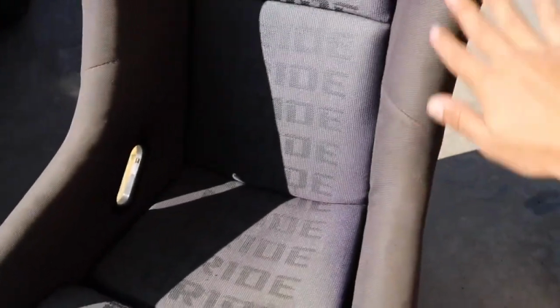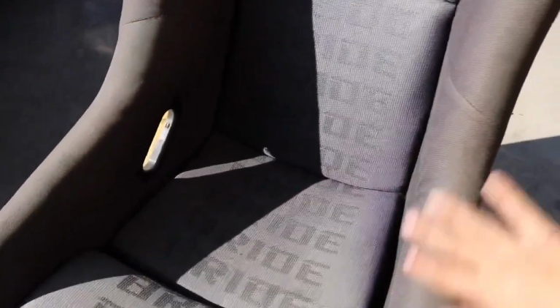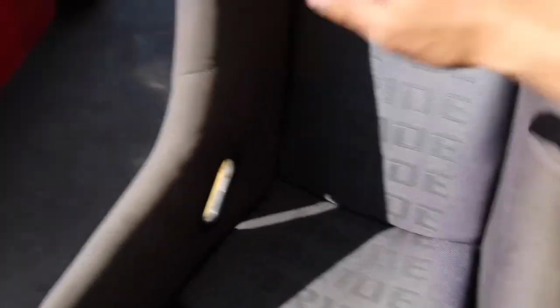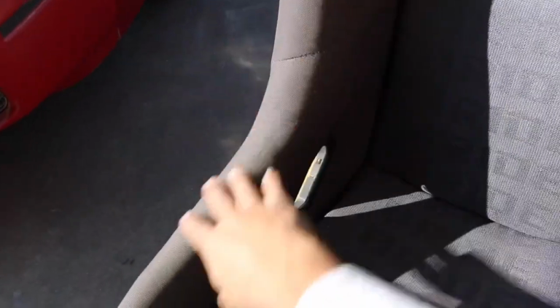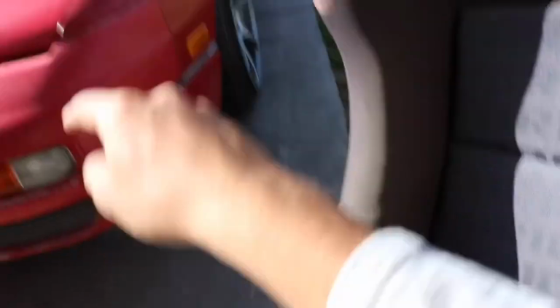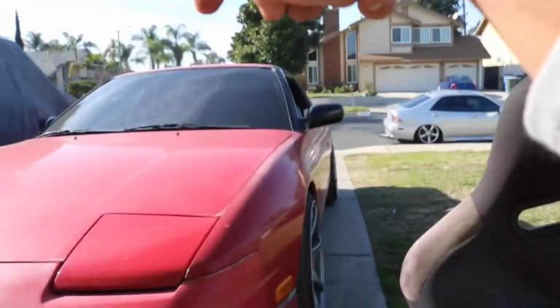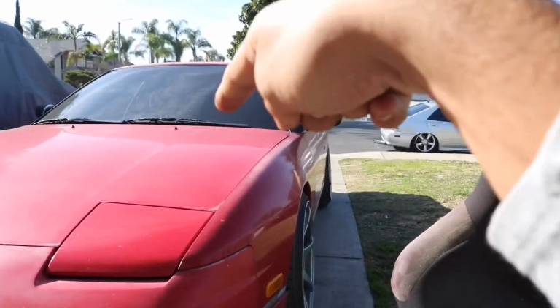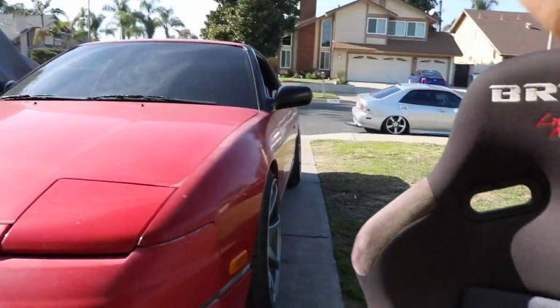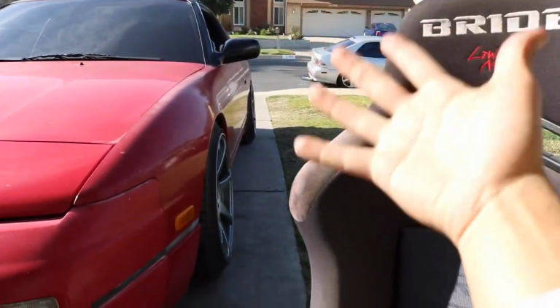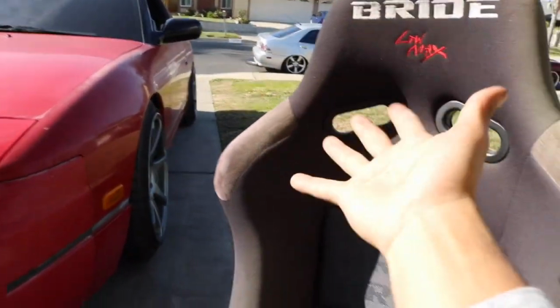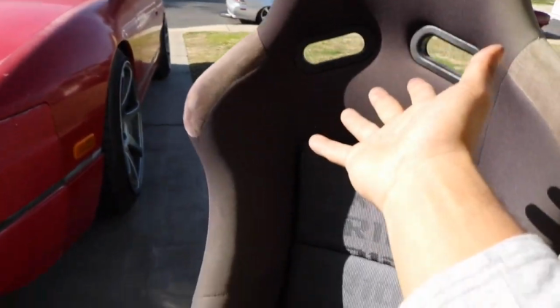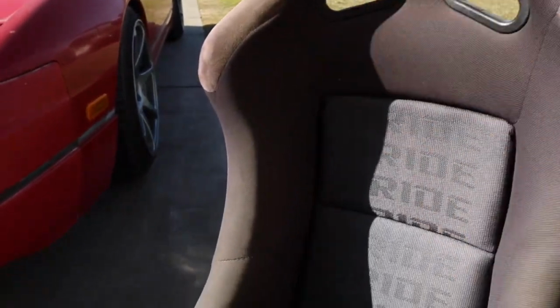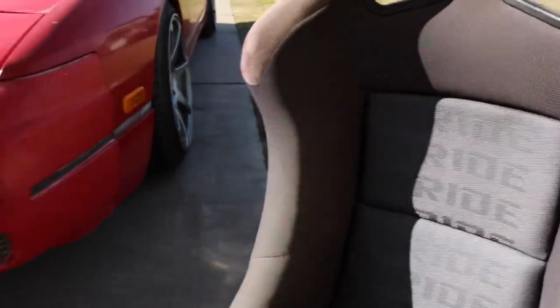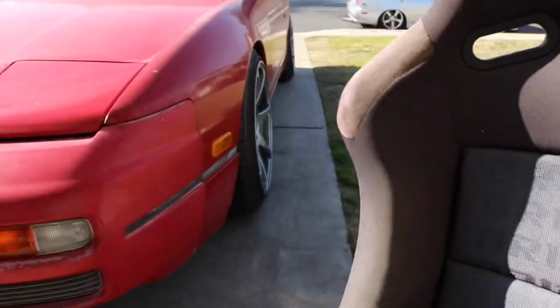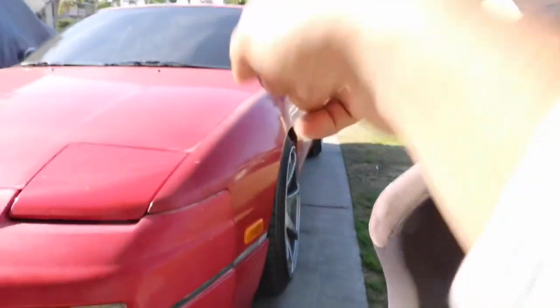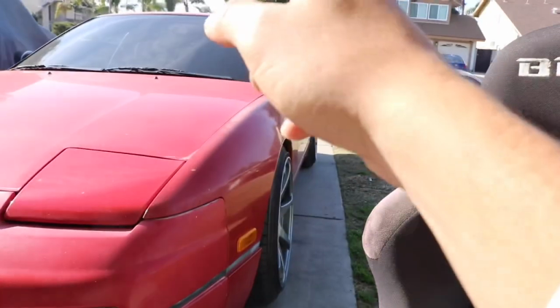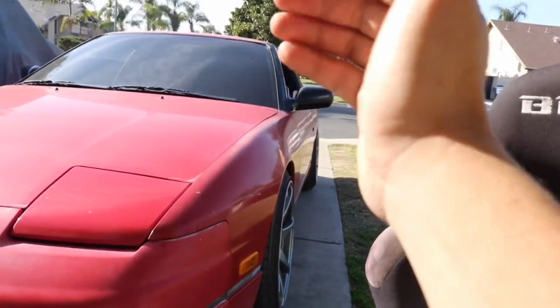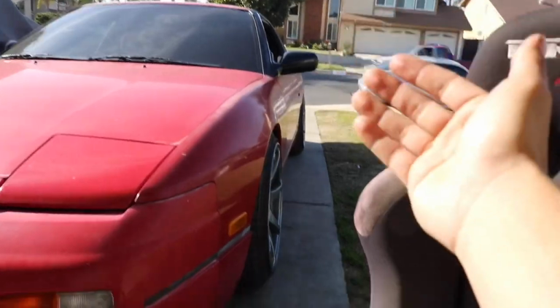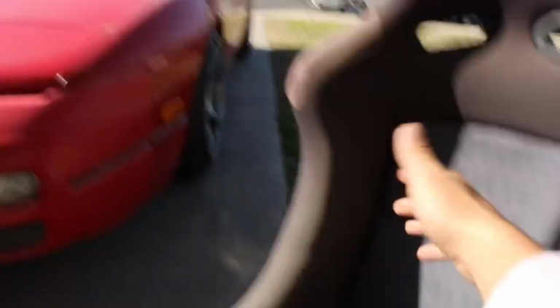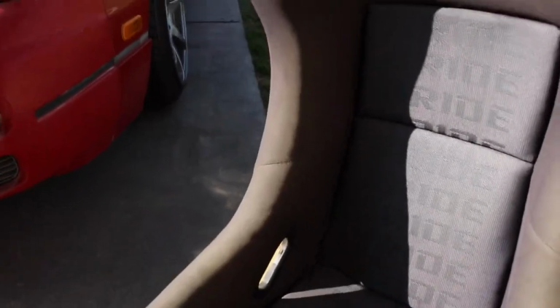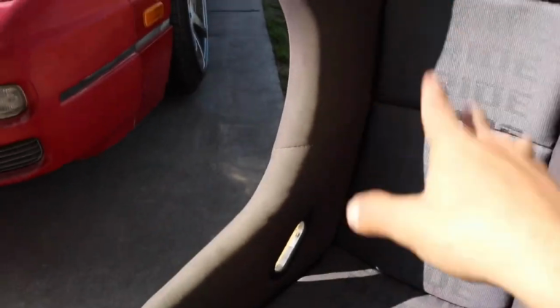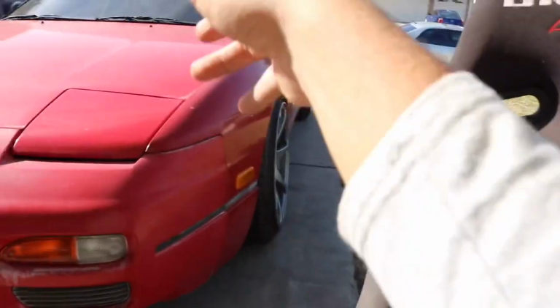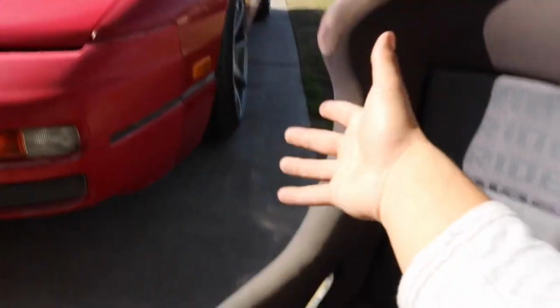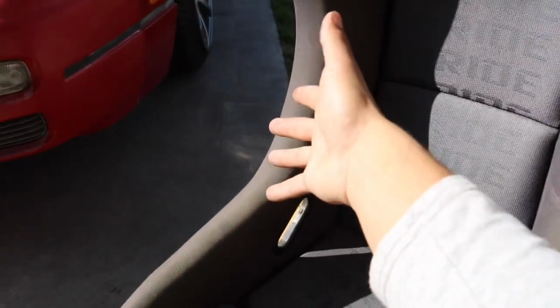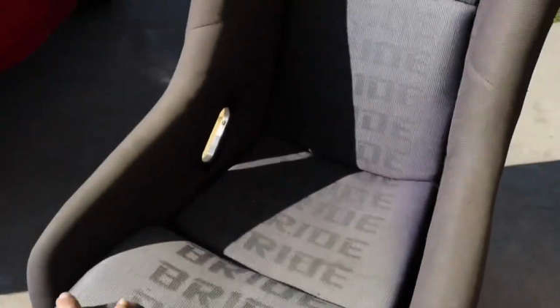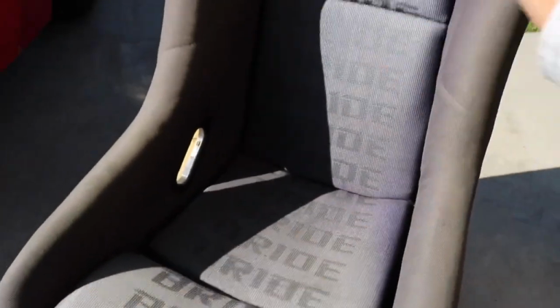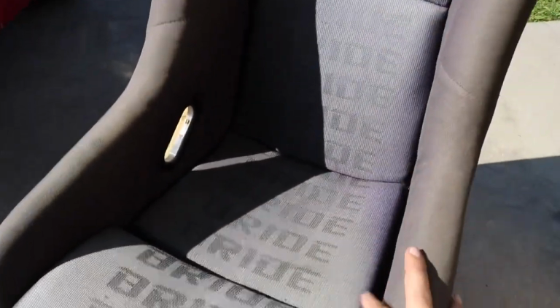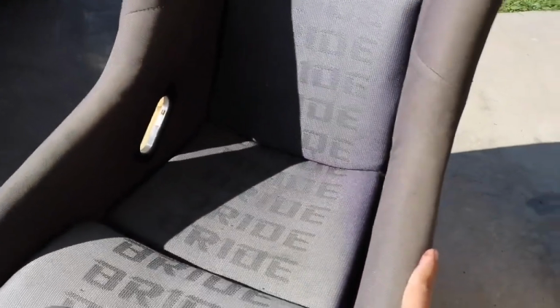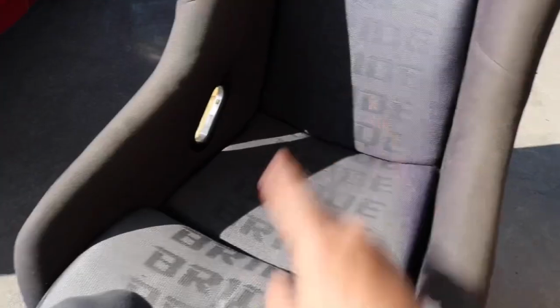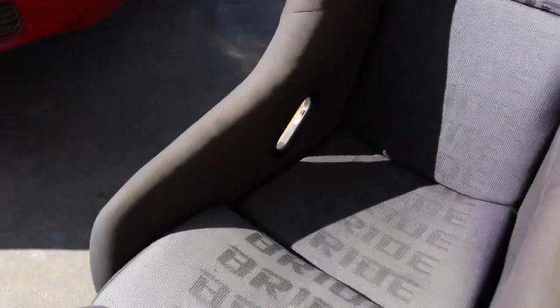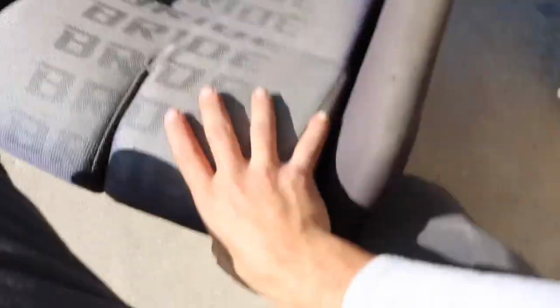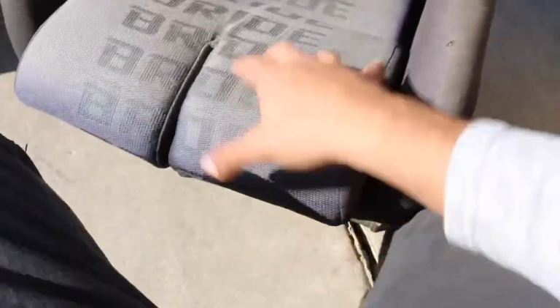This gets all the direct sunlight from the windshield. I've never had a windshield tint on any of my cars, except for this one. So I feel like once I put this in, it'll stay a lot nicer than what did end up happening to it.